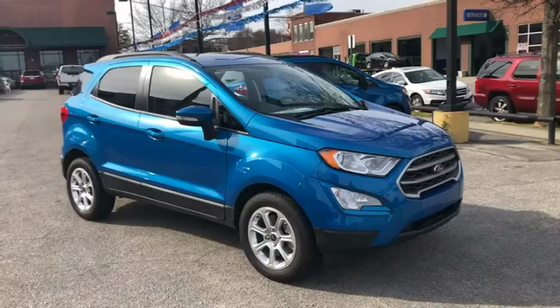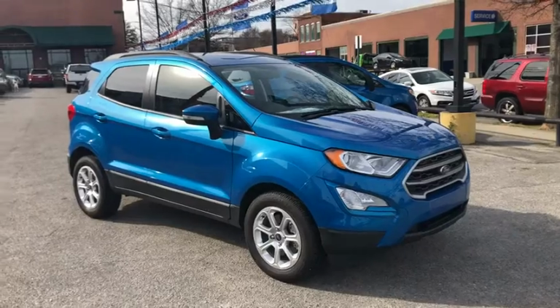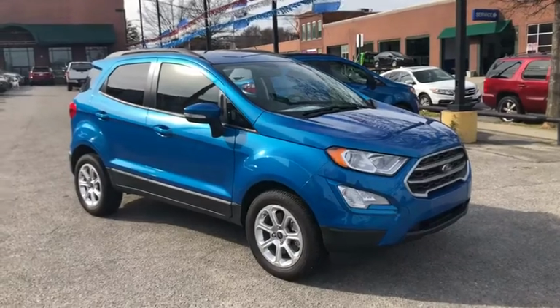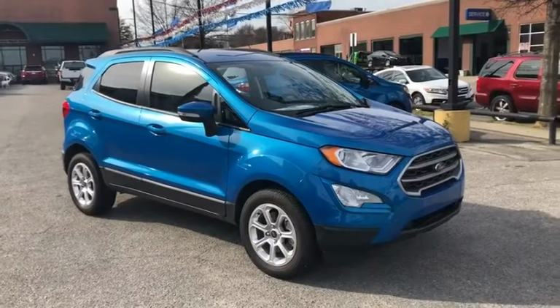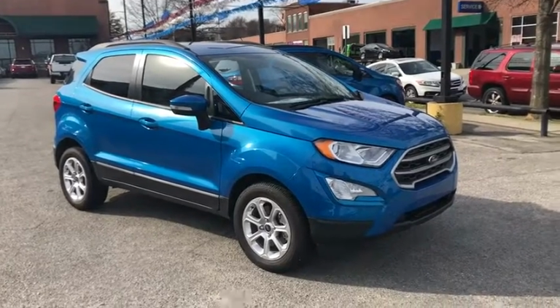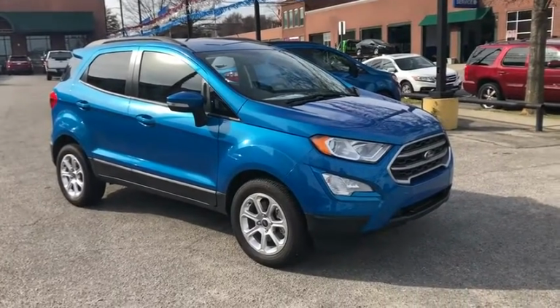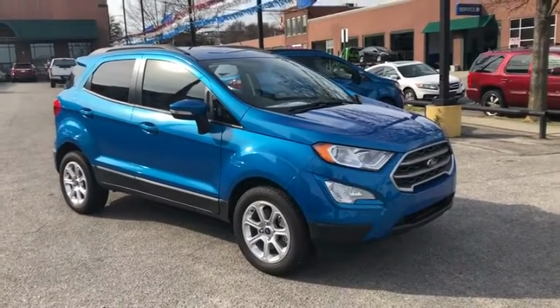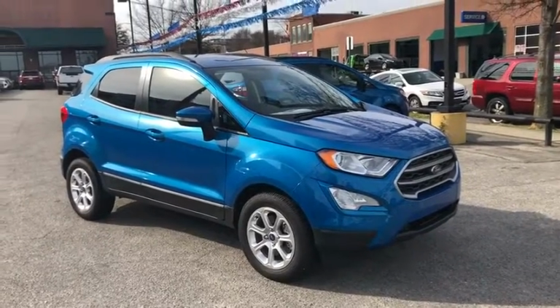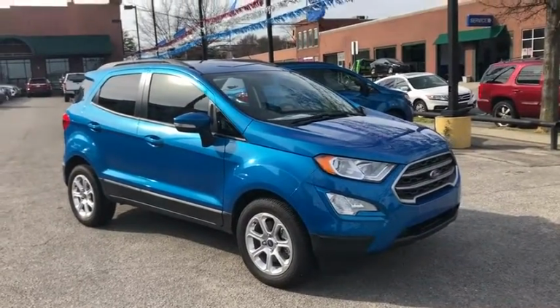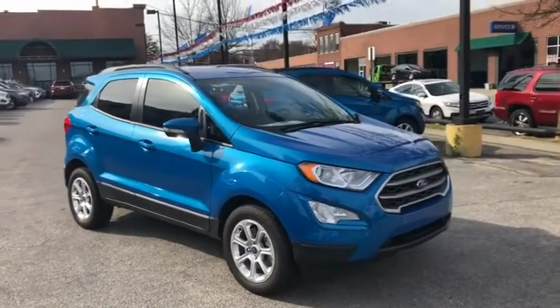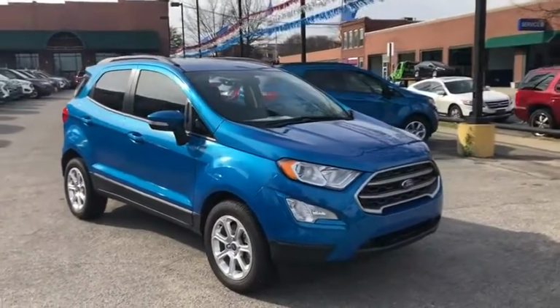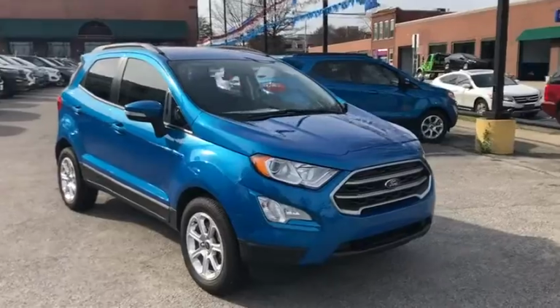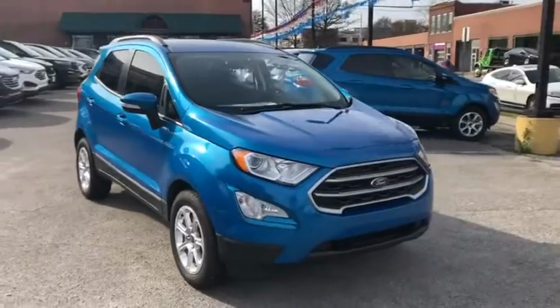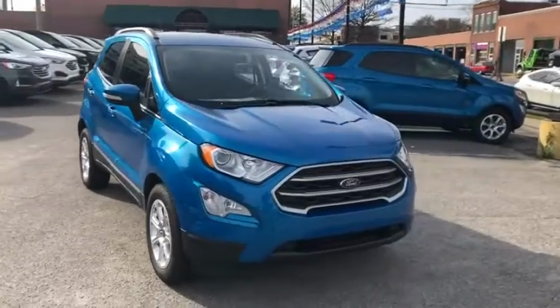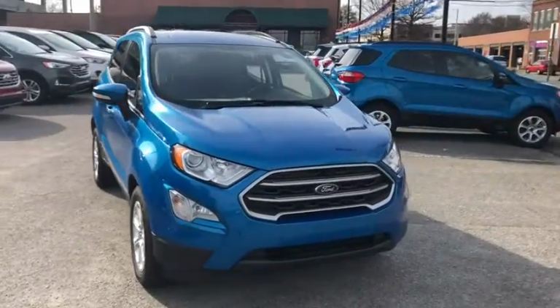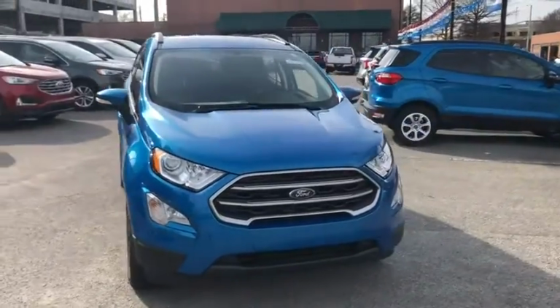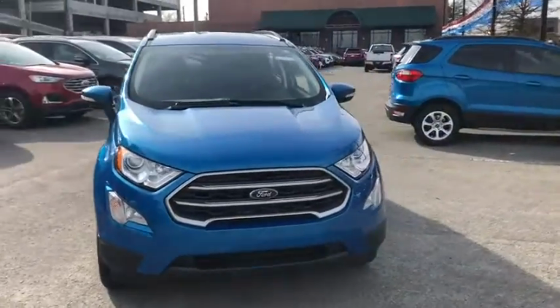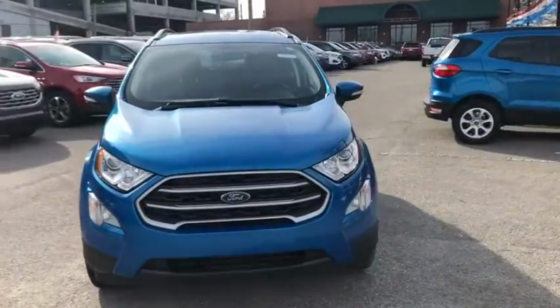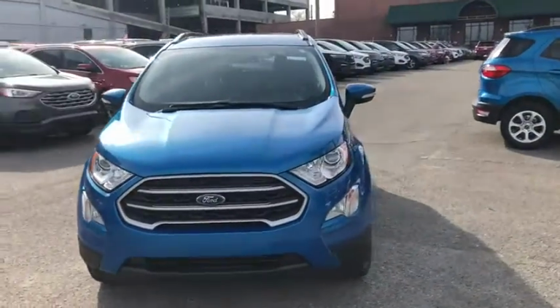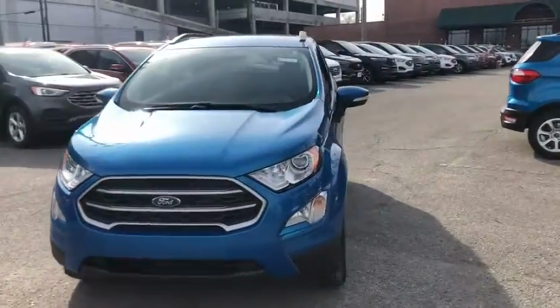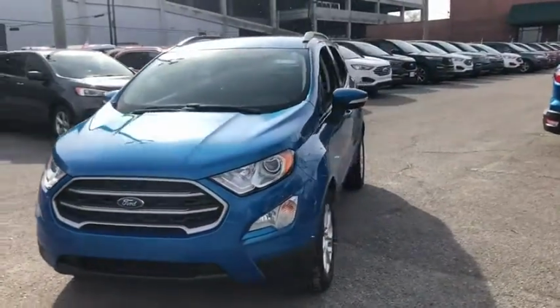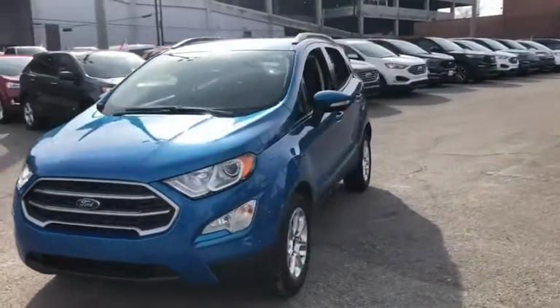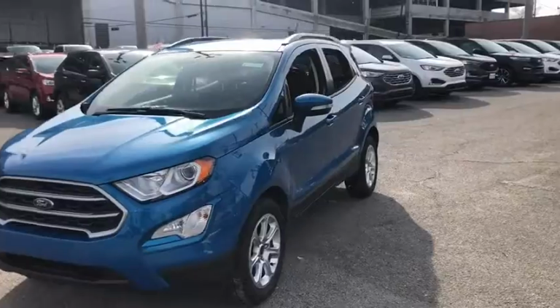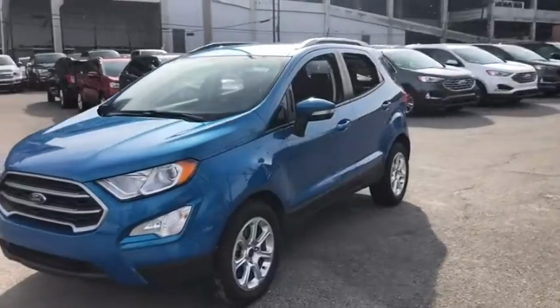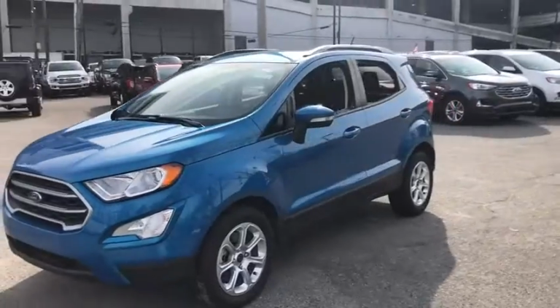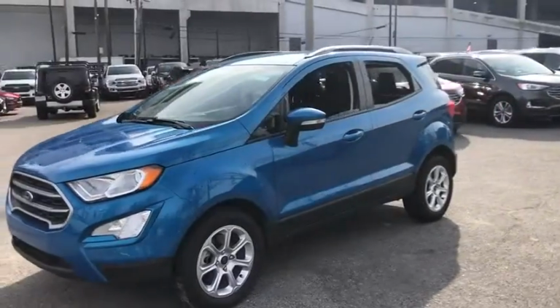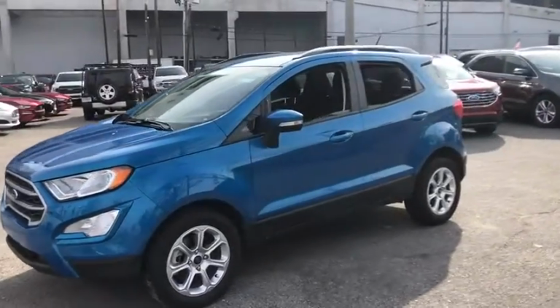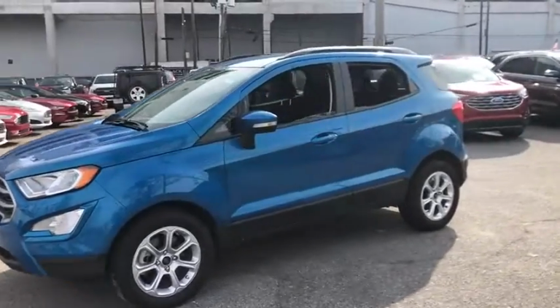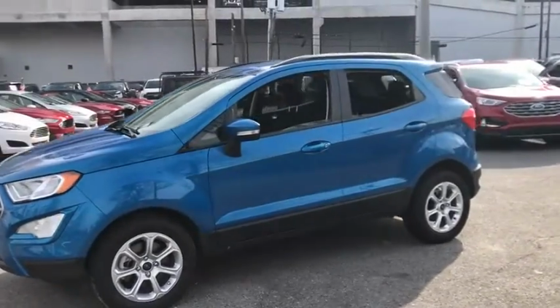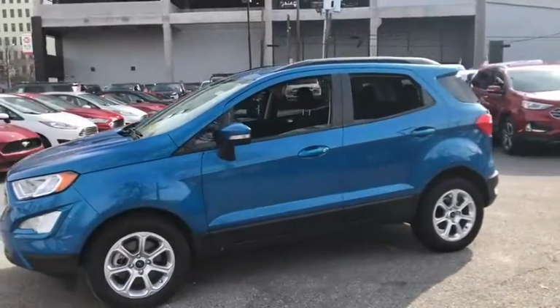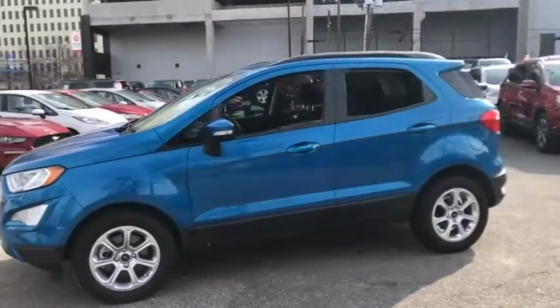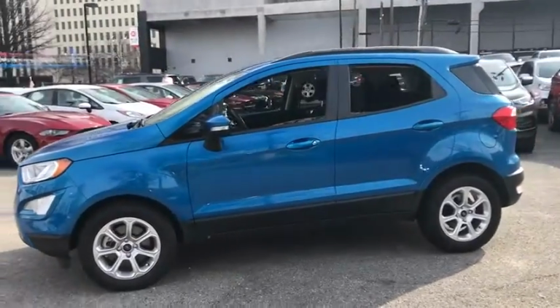You are going to love a 2019 Ford EcoSport. The Ford EcoSport has an upgraded interior that provides you all the features you could ever want. It also offers you the functionality of an SUV, but in a size where you feel in control.